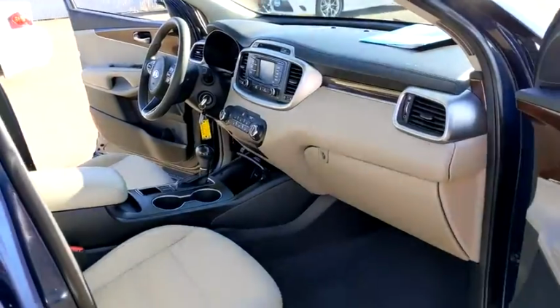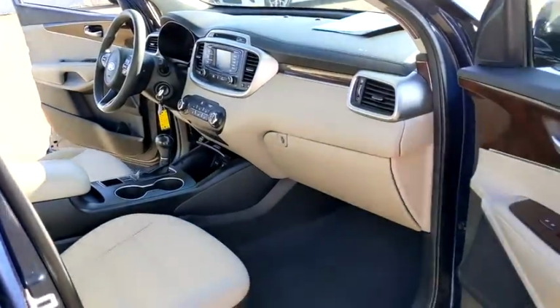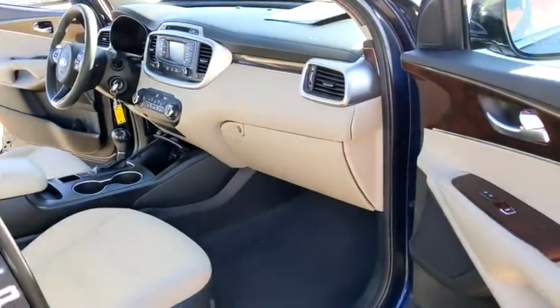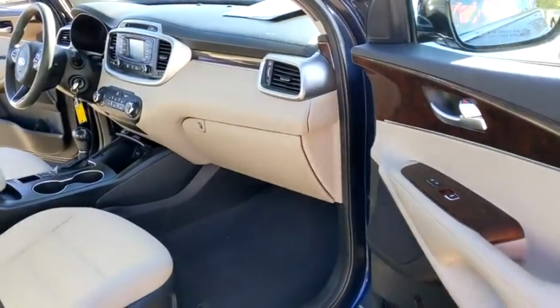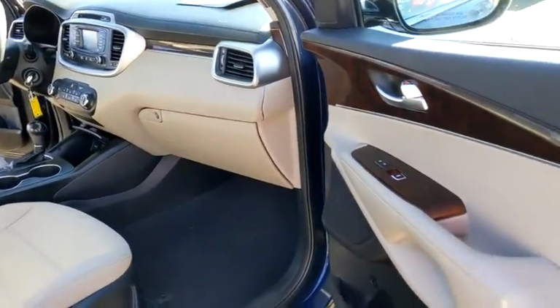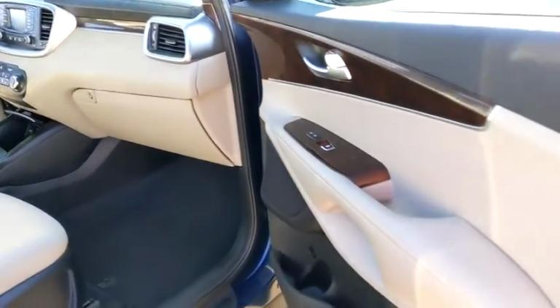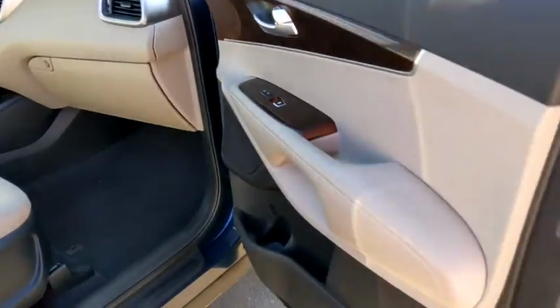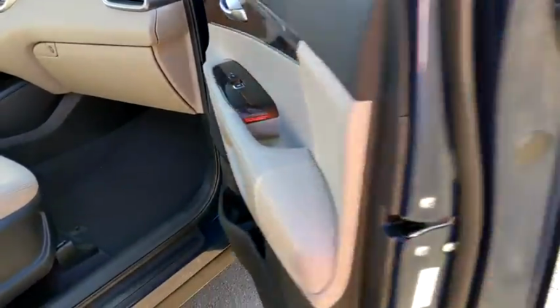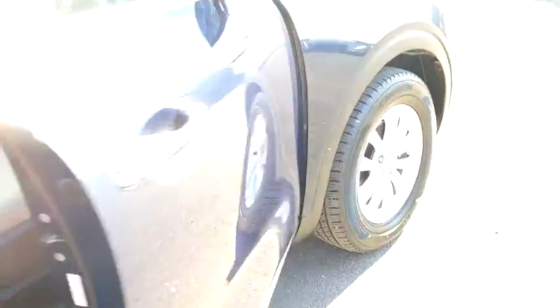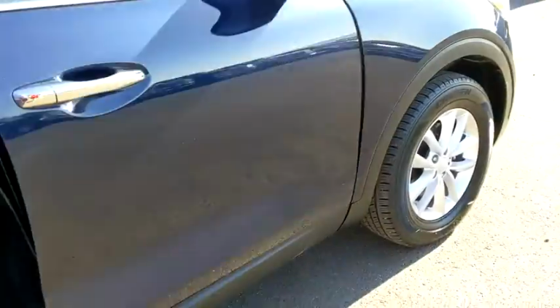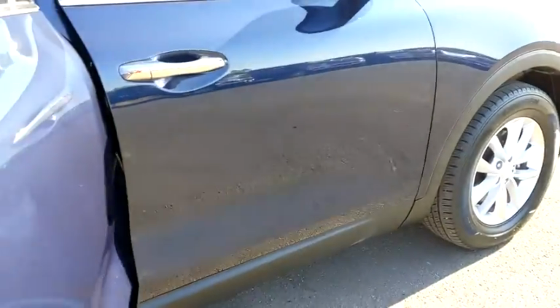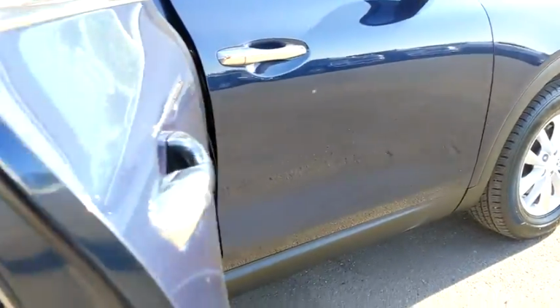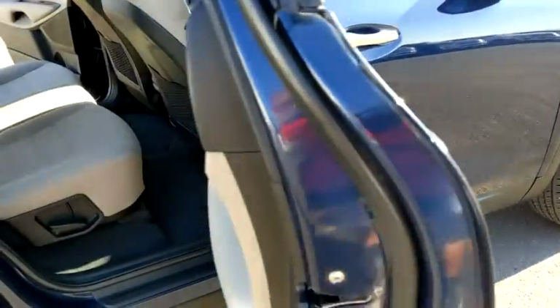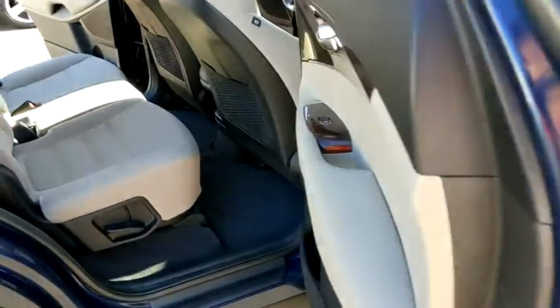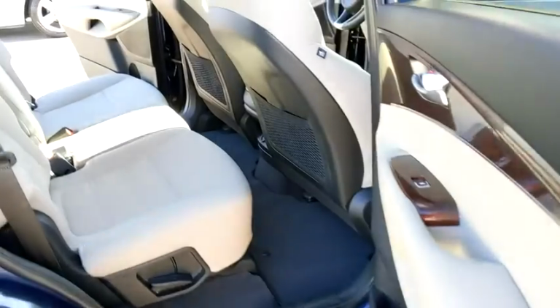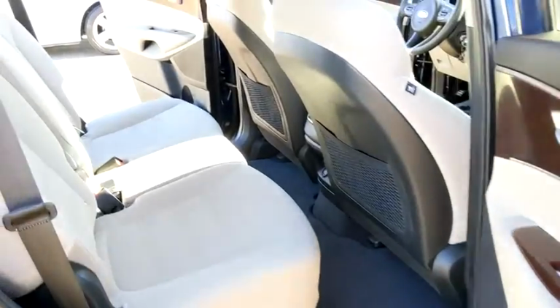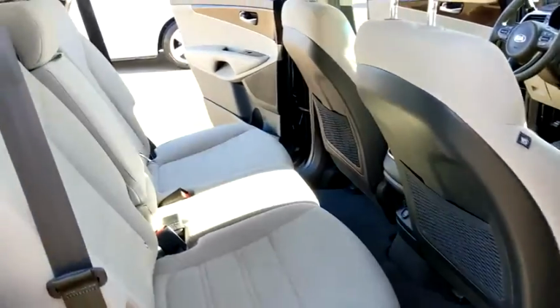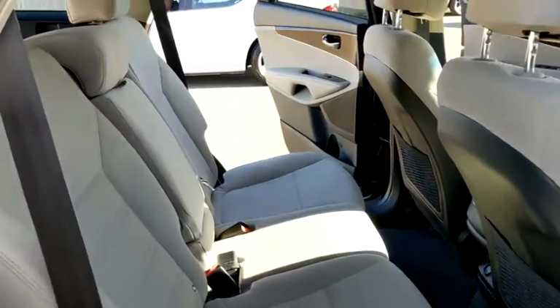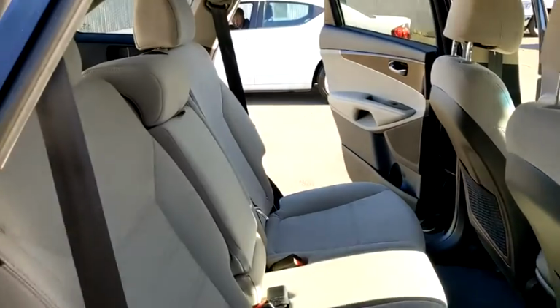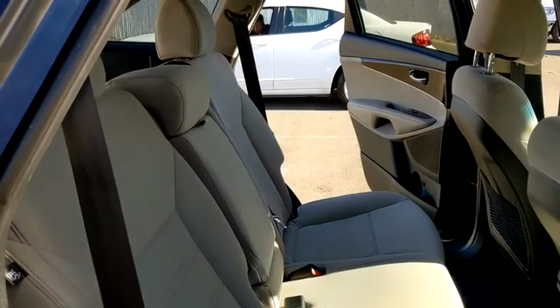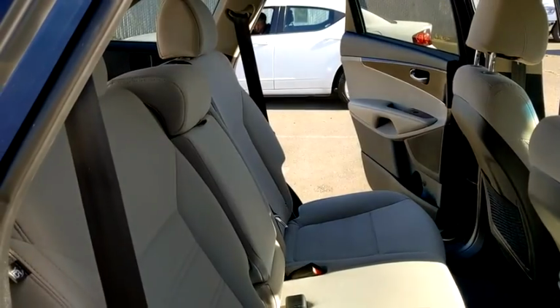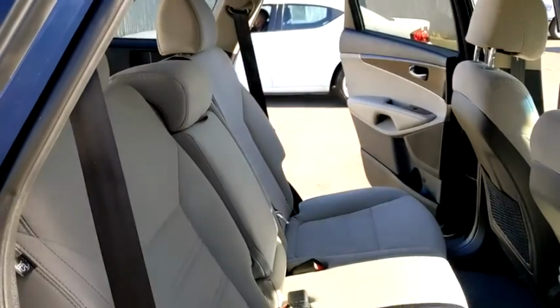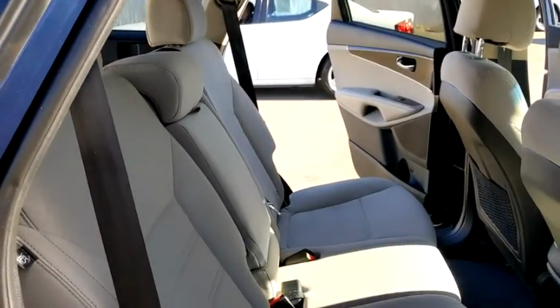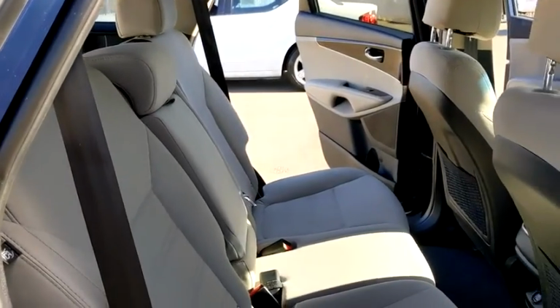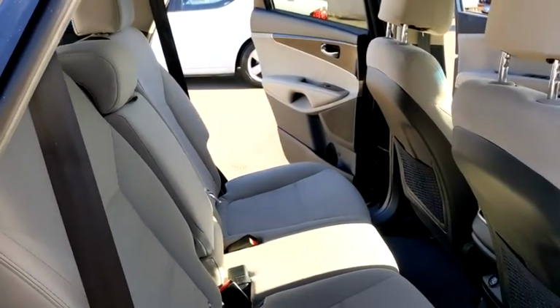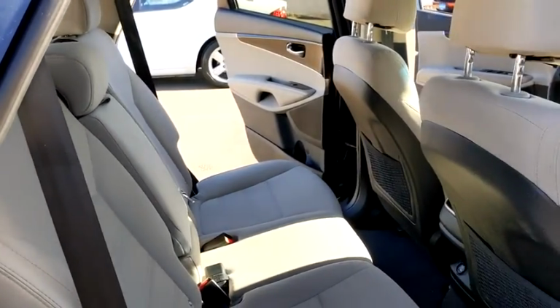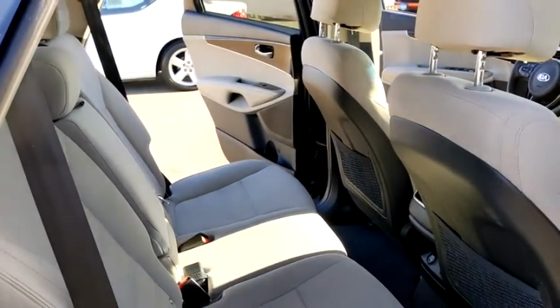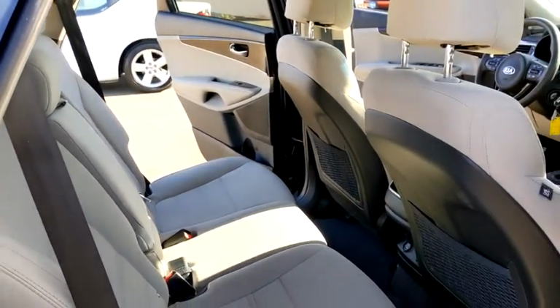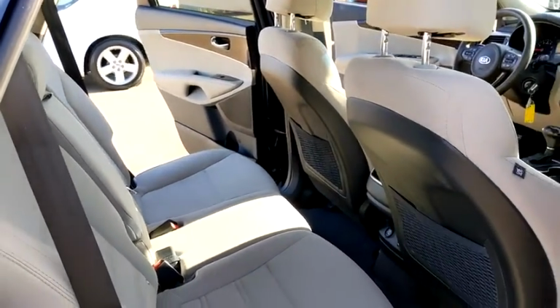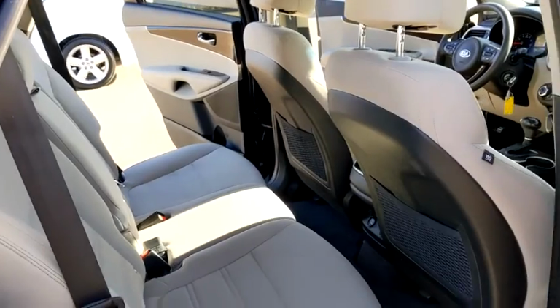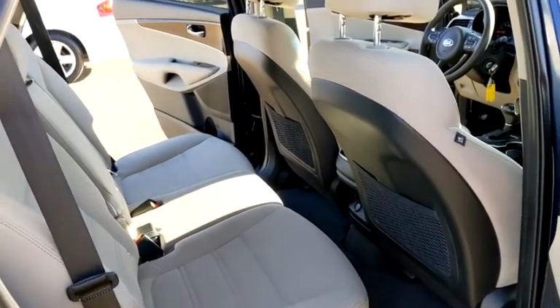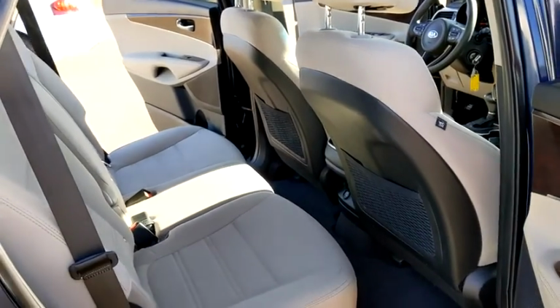Keyless entry, backup camera, Bluetooth, power steering, adjustable steering wheel, cruise control, four-wheel disc brakes, aluminum wheels, ABS four-wheel, rear defrost, front wheel drive.